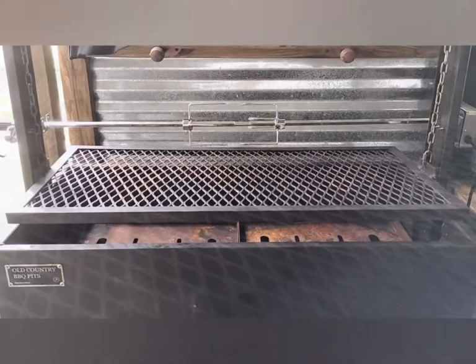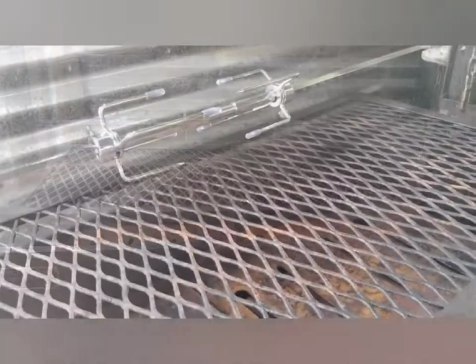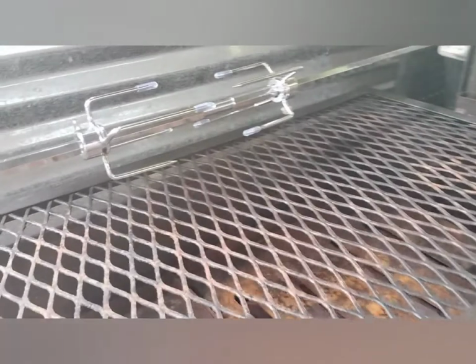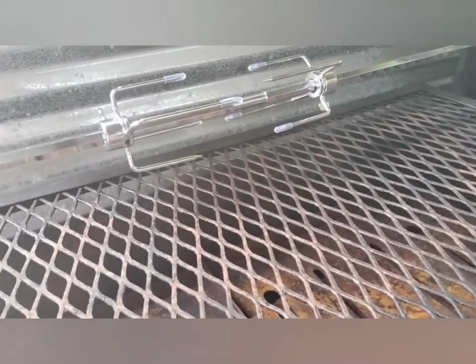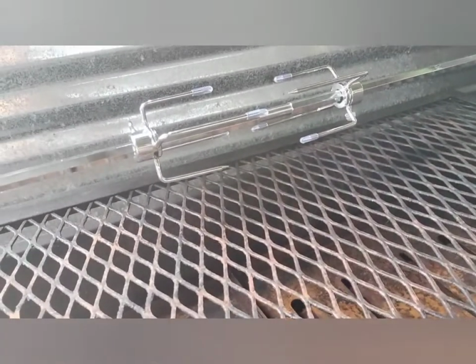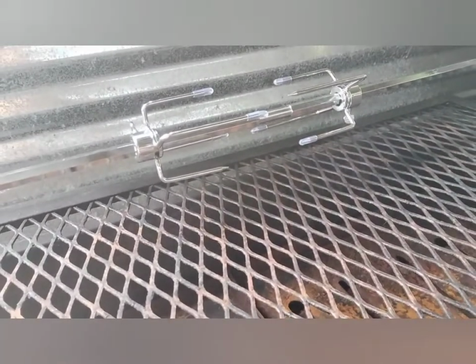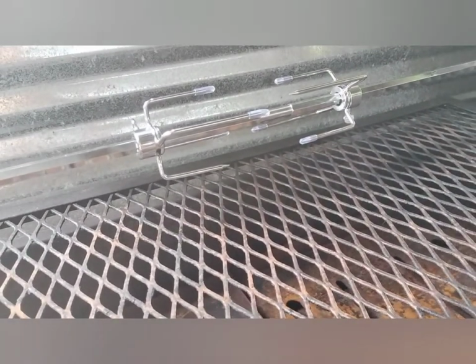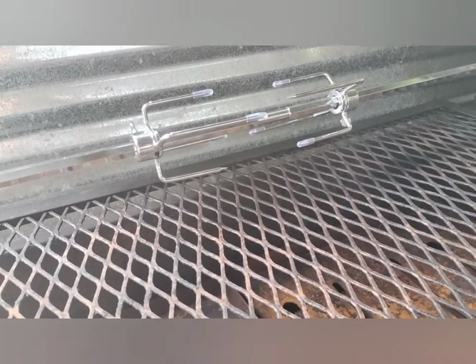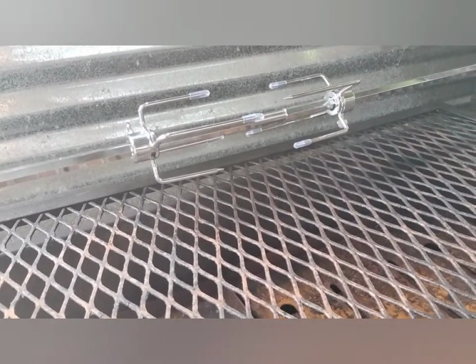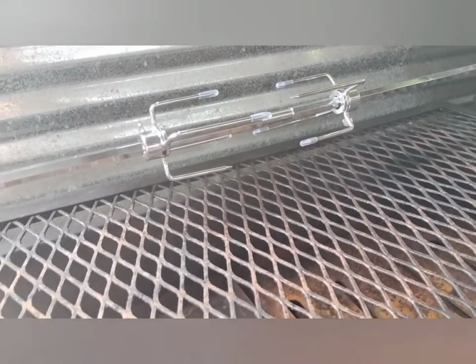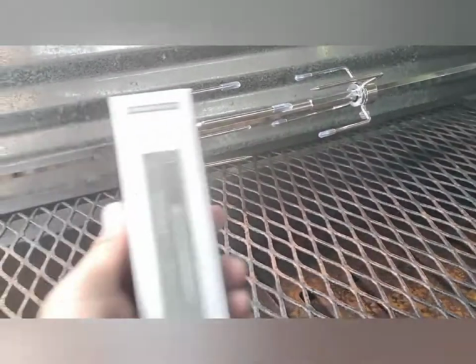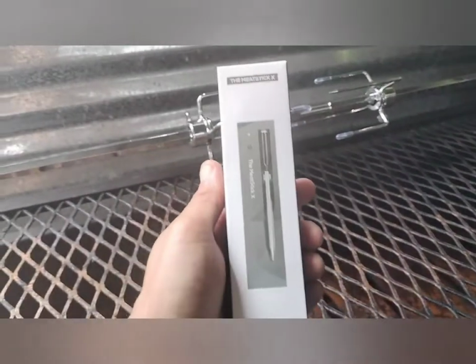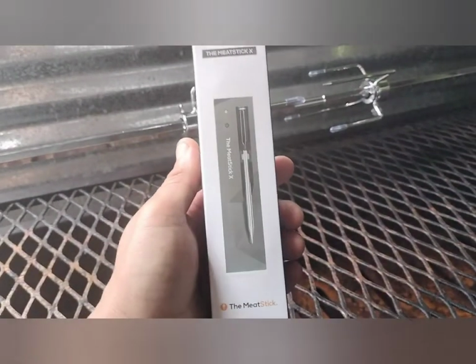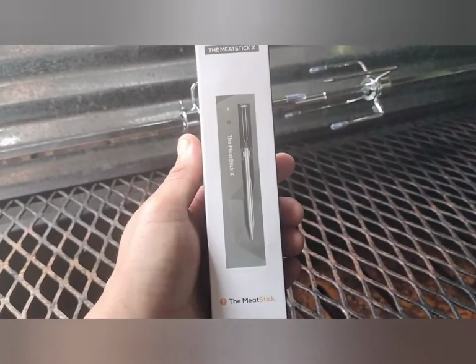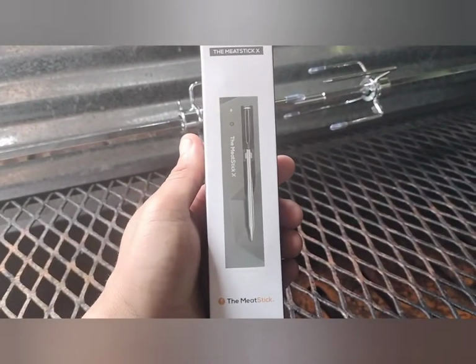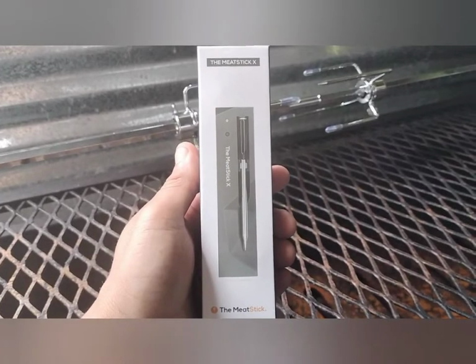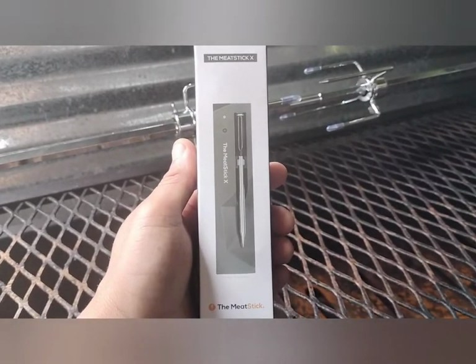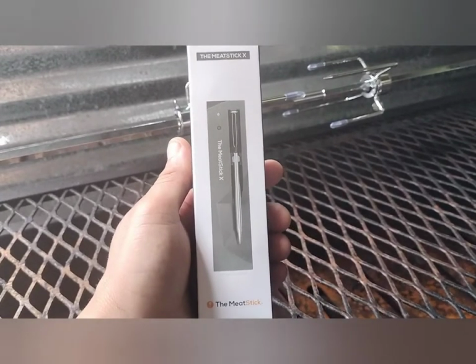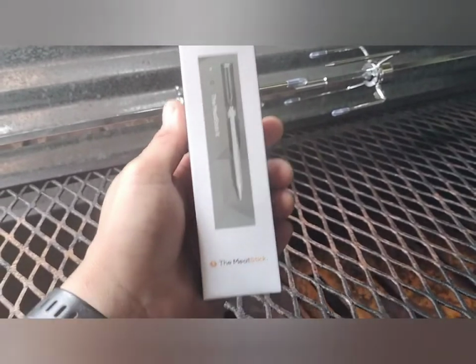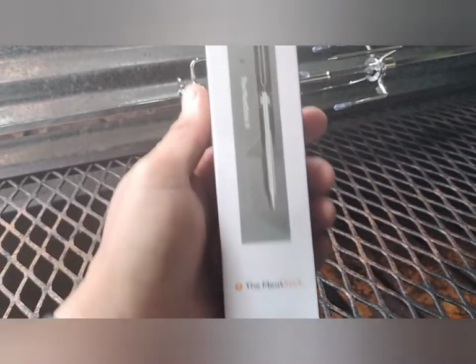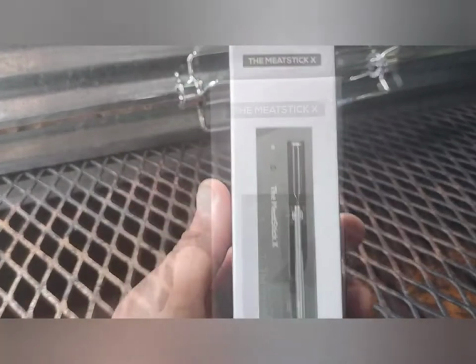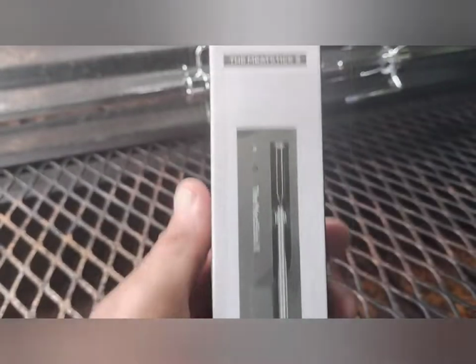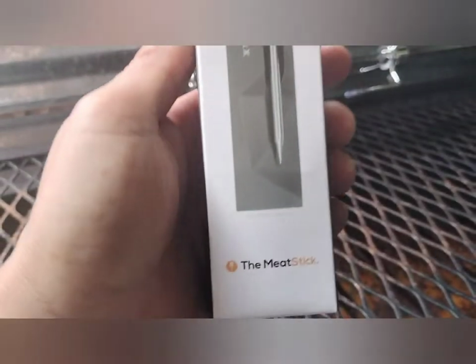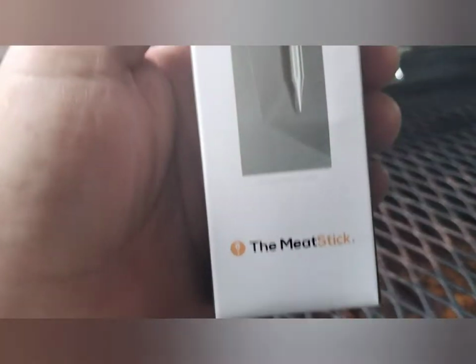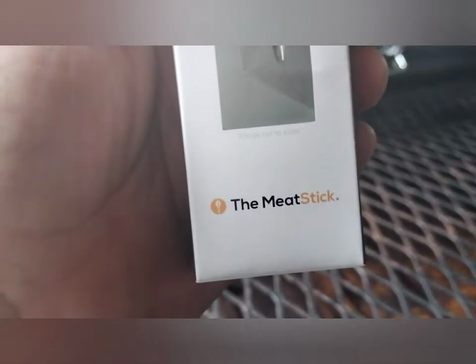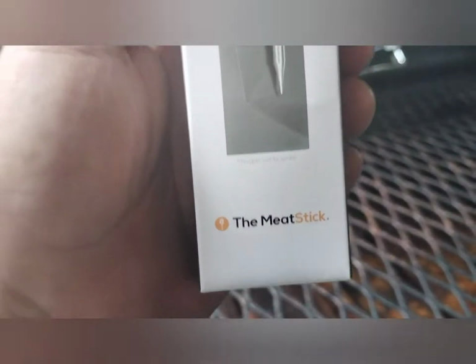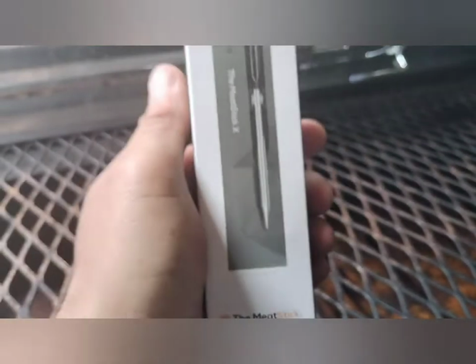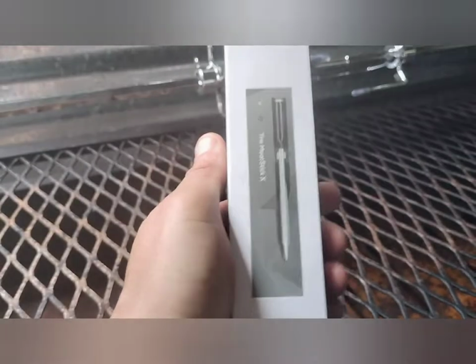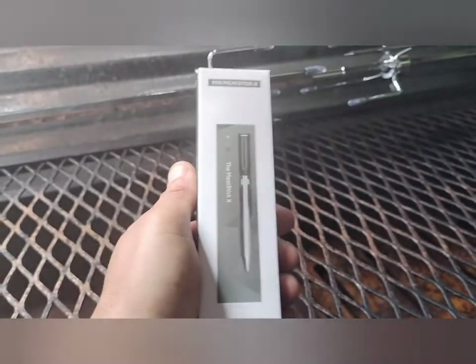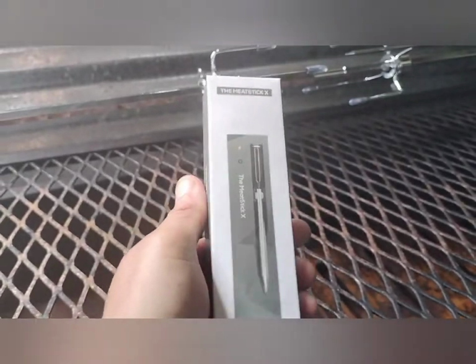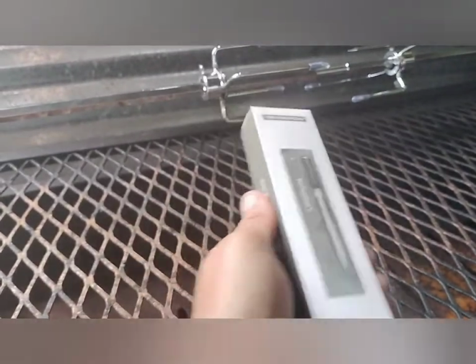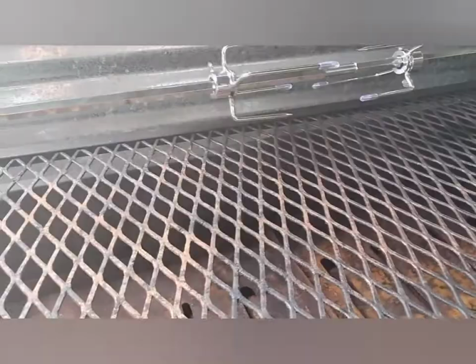For the next video we will be trying the rotisserie probably on some yard bird, and we will be trying the meat stick X on our rotisserie. So that will be the next review along with this first cook.